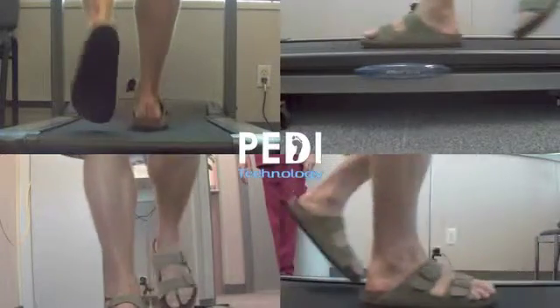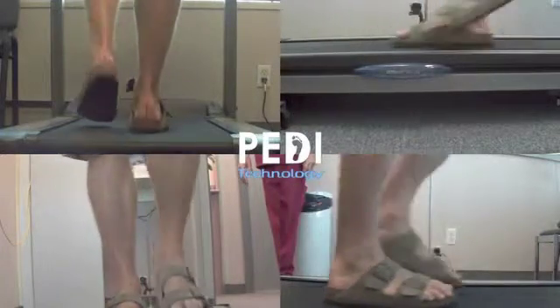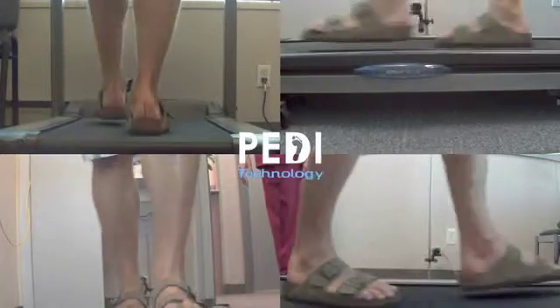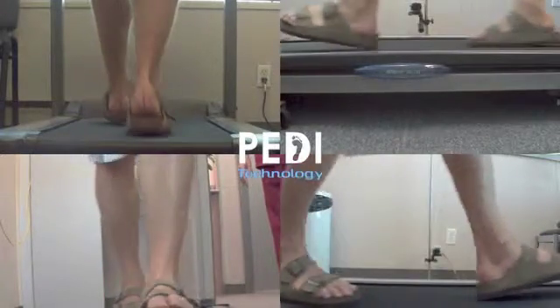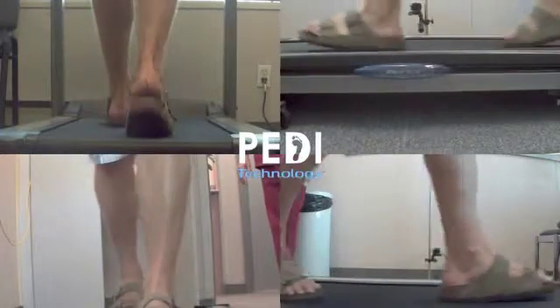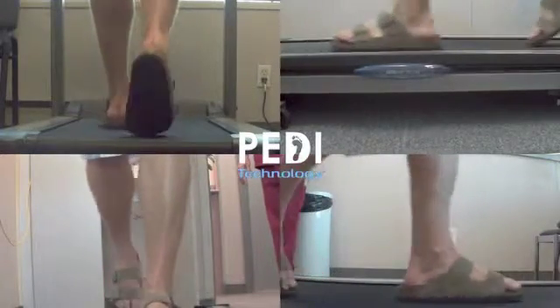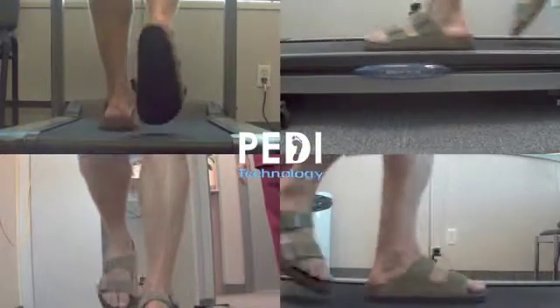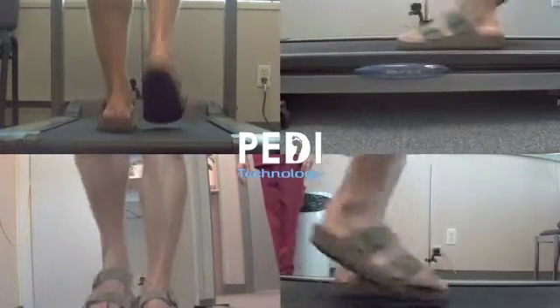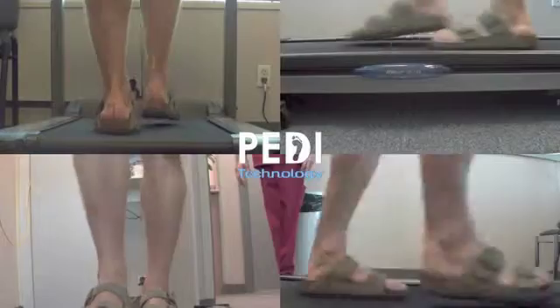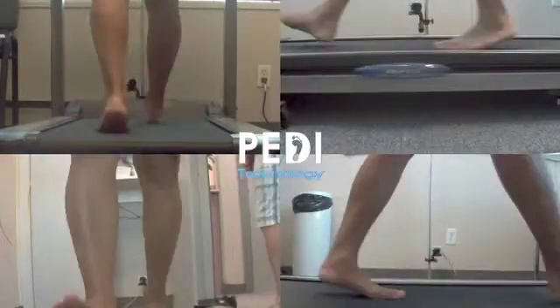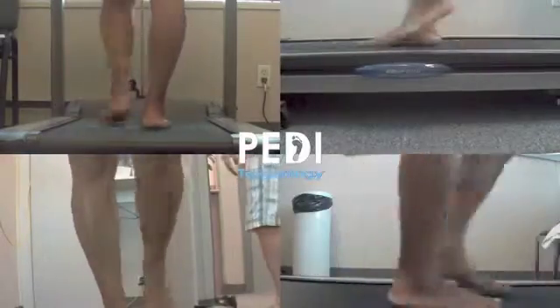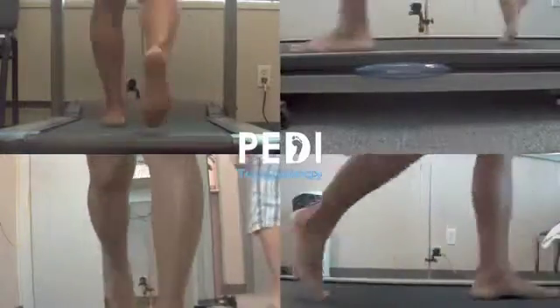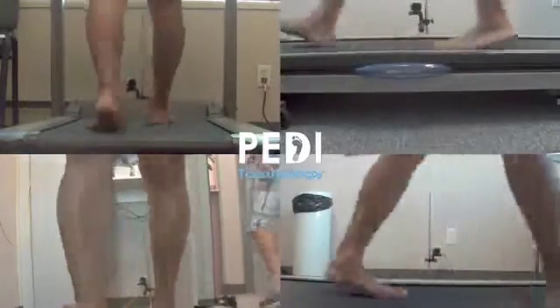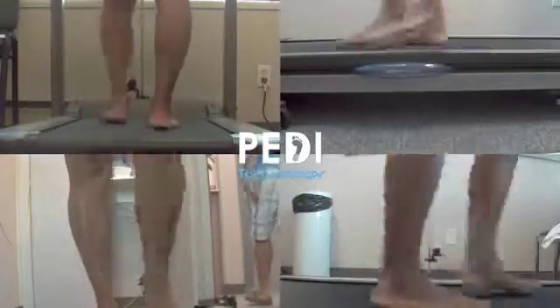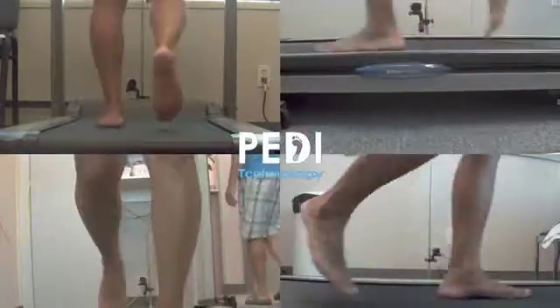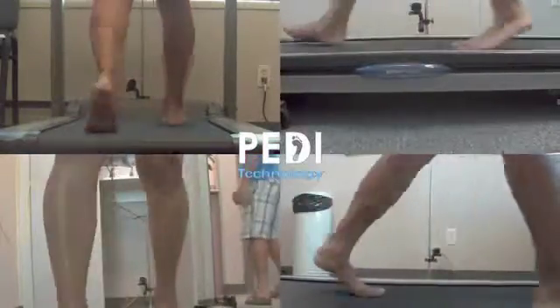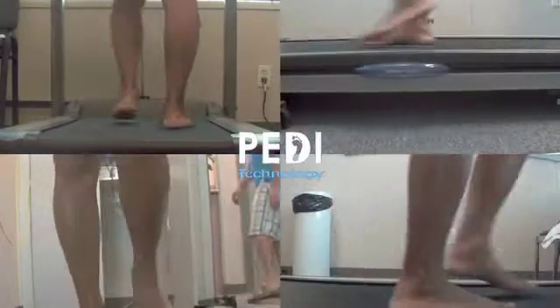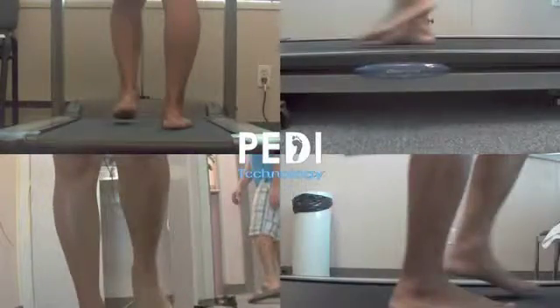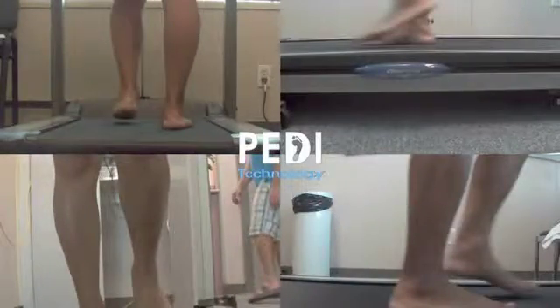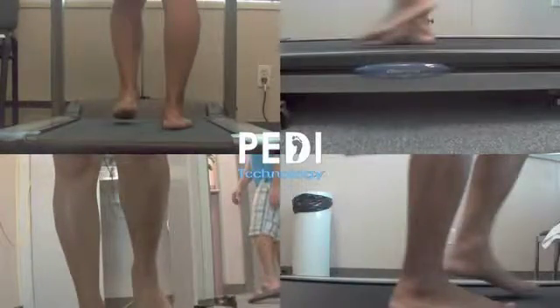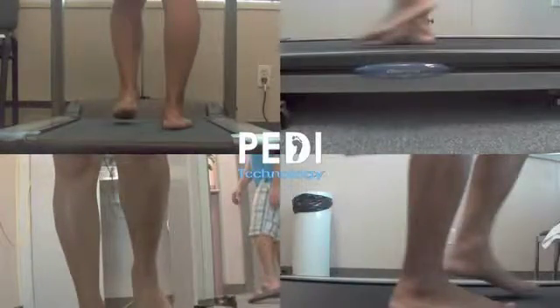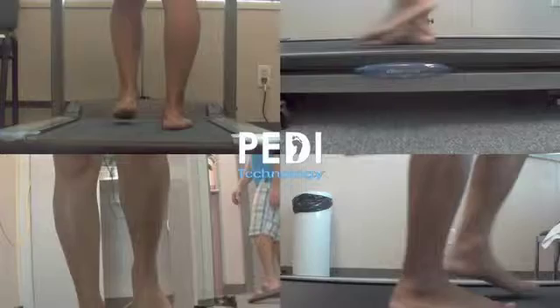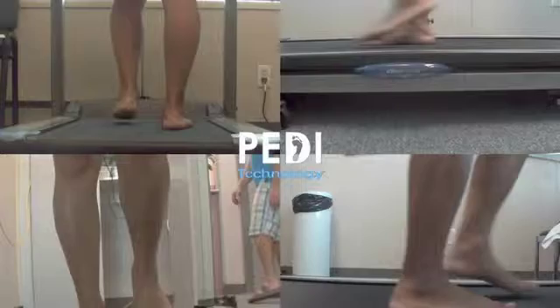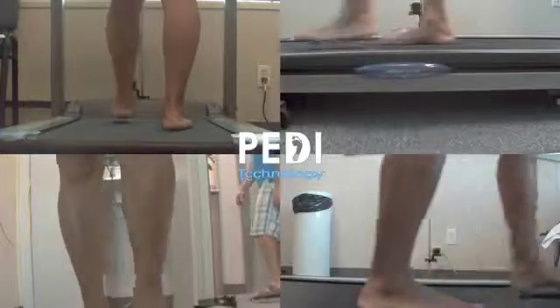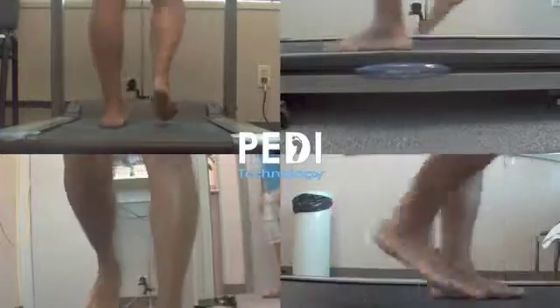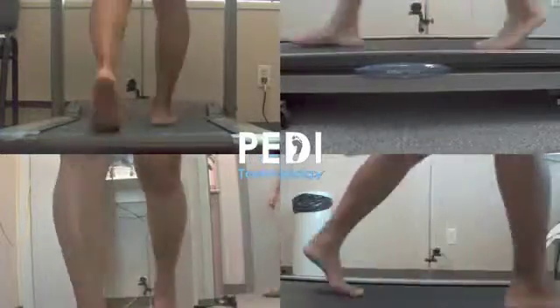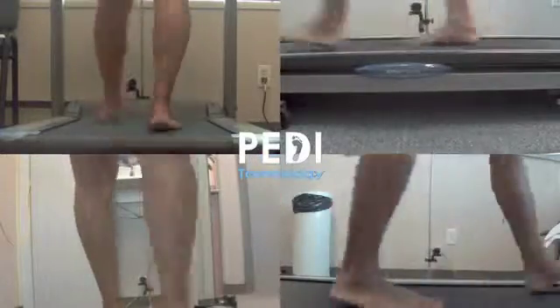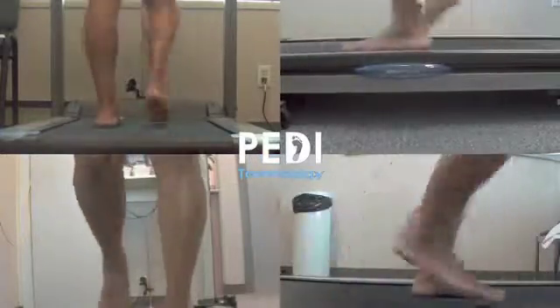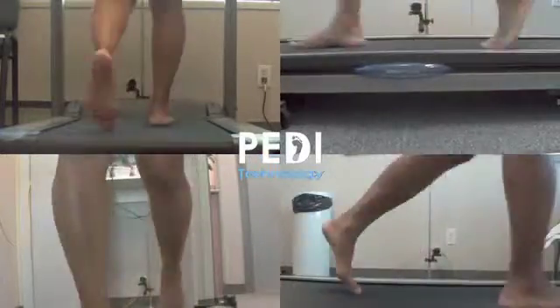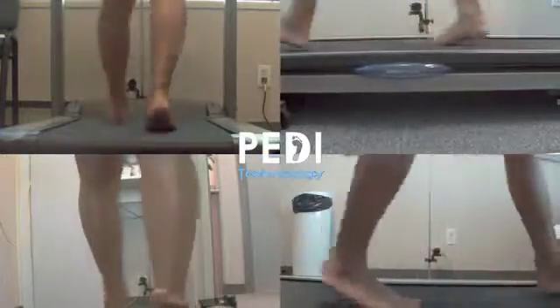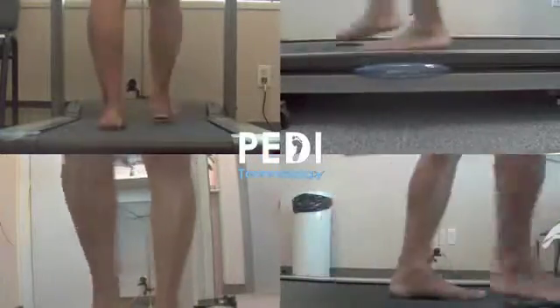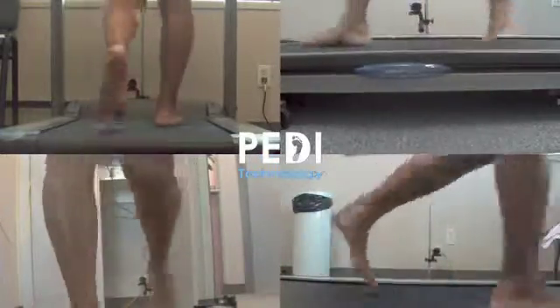Fortunately, our clinical partners Langer Biomechanics responded to this demand by providing us with a wide selection of appropriate sandals and were able to integrate functional orthotics into the manufacturing of these shoes.